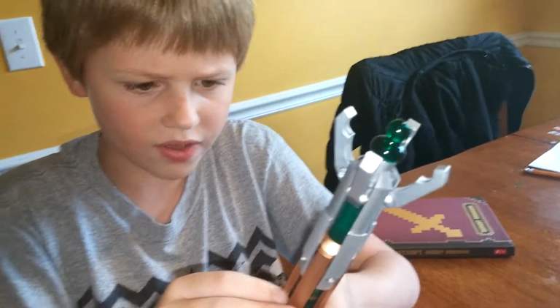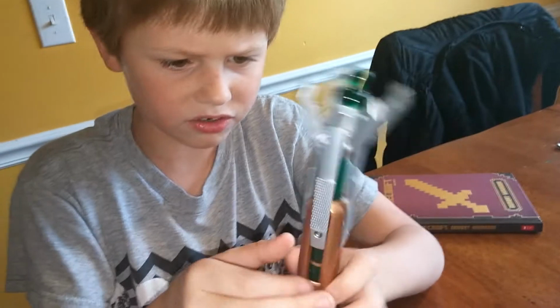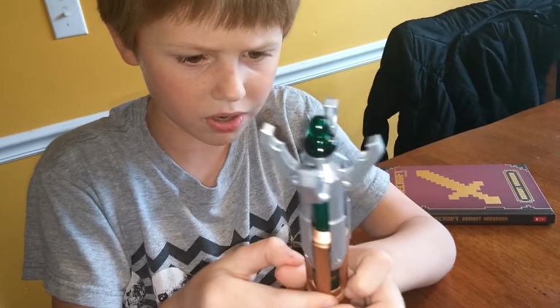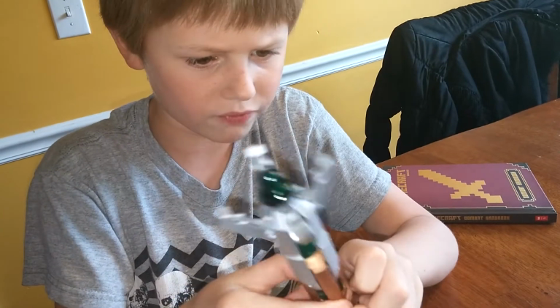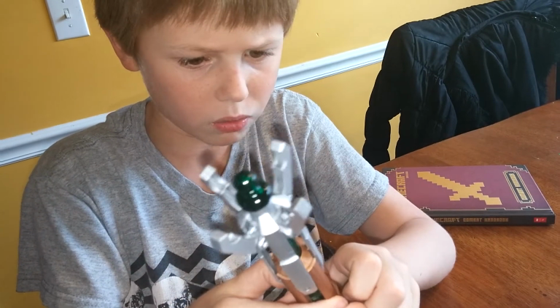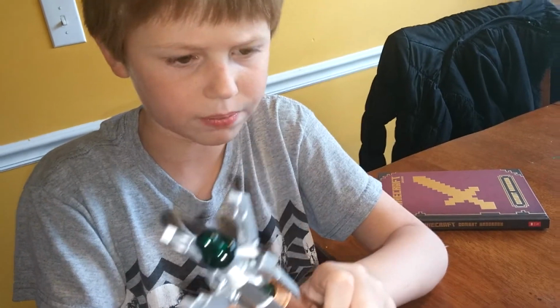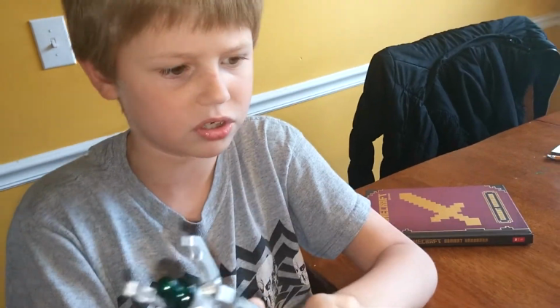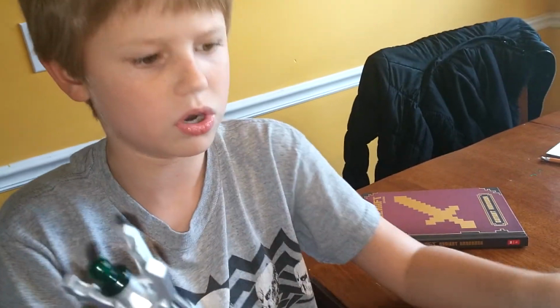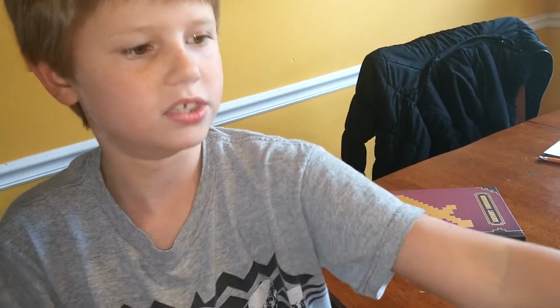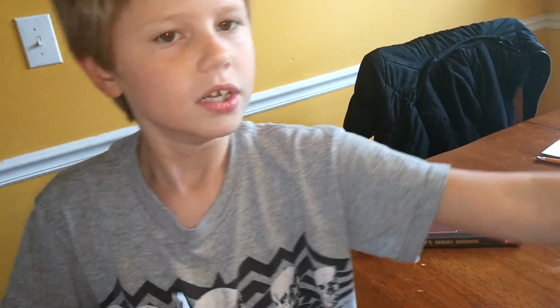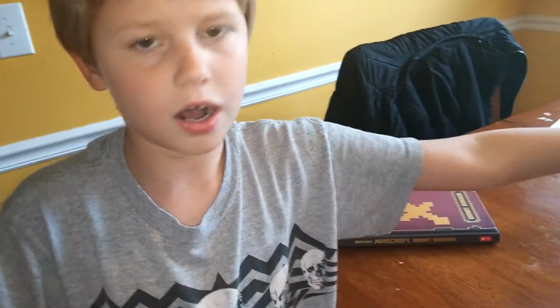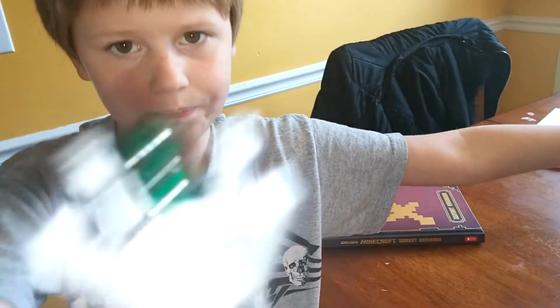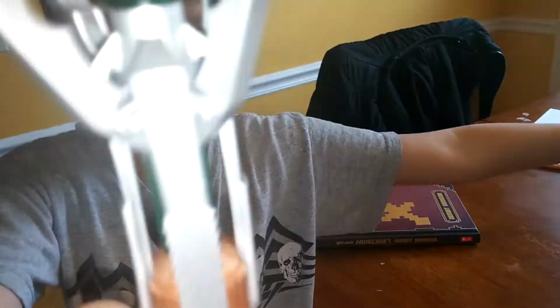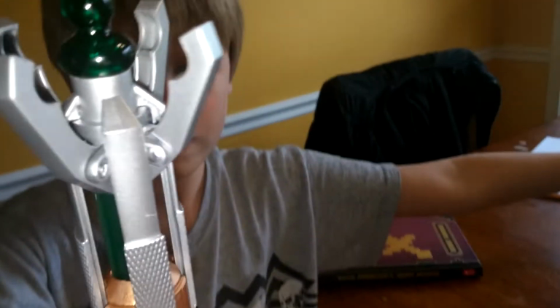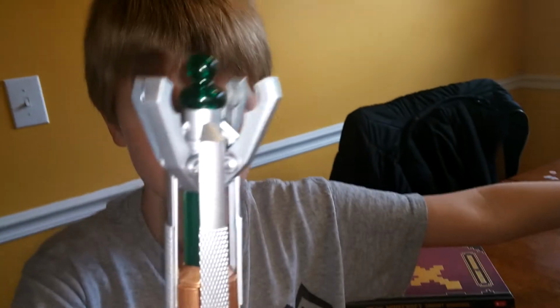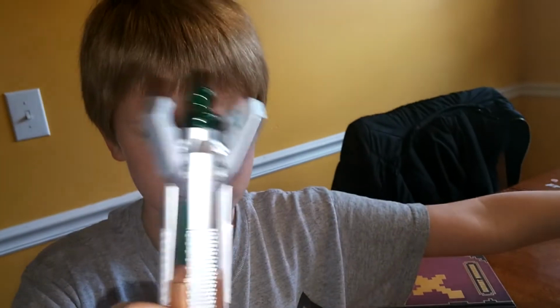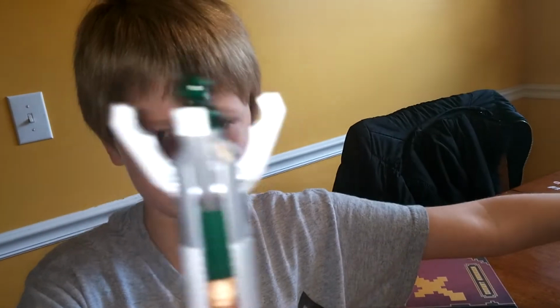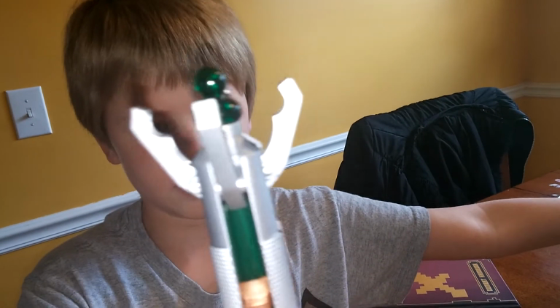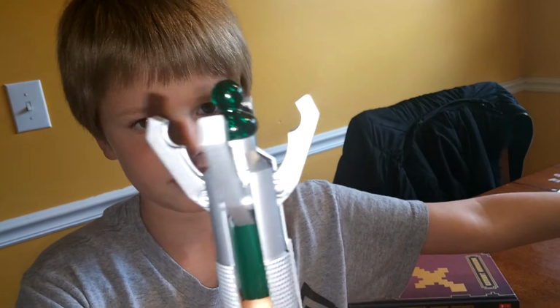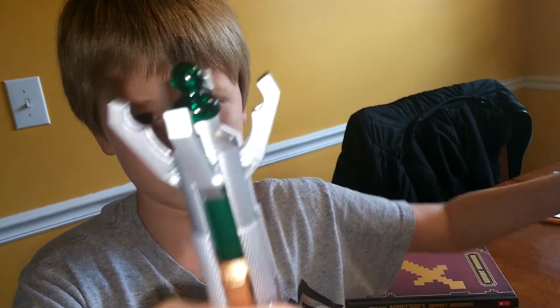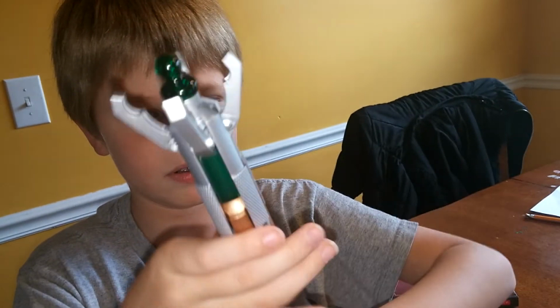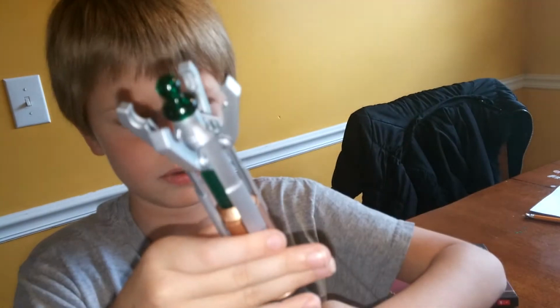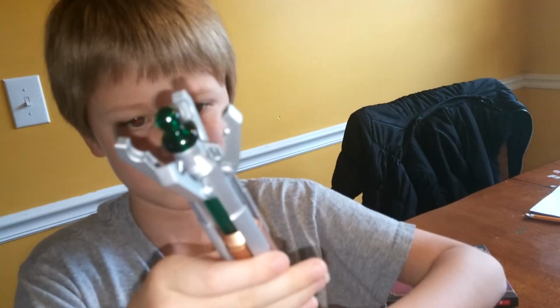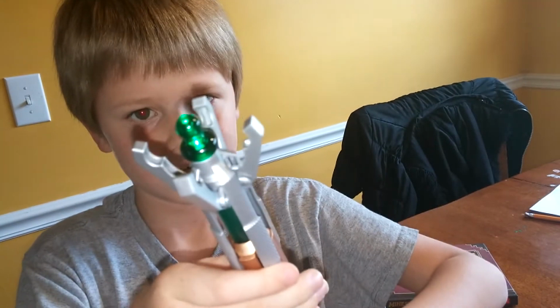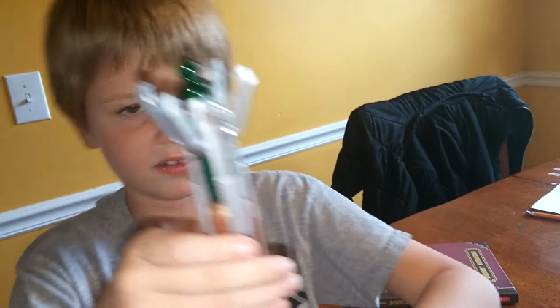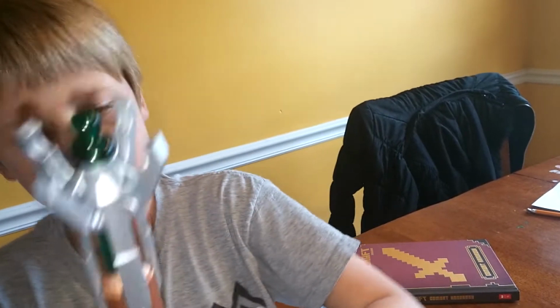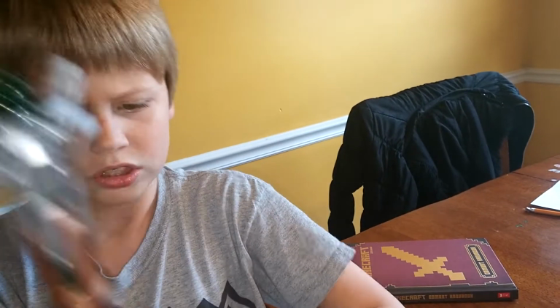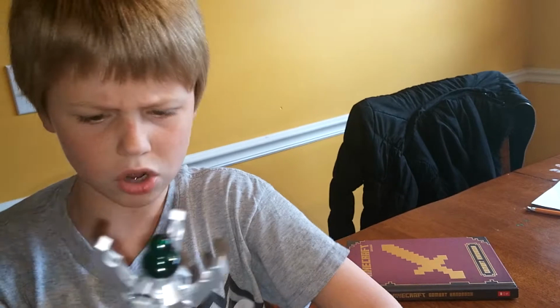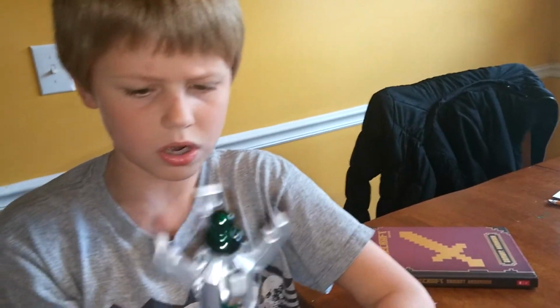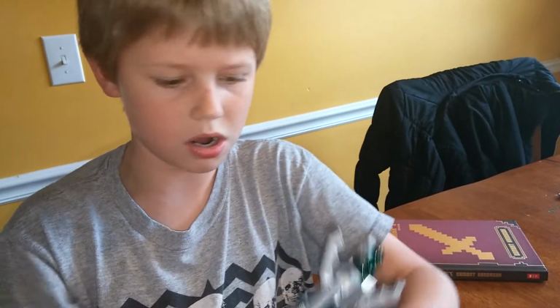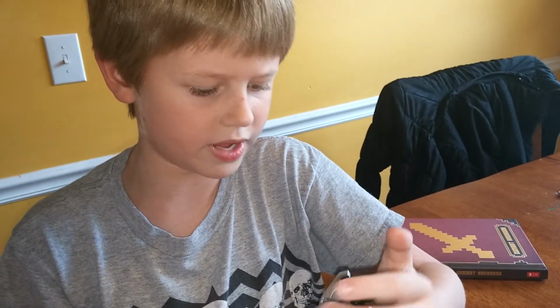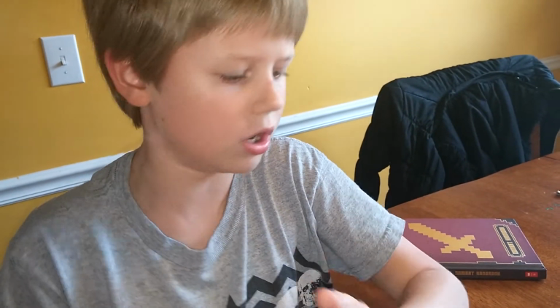And then you got this little one — I know what it was supposed to do. You just press it and it makes the sound. And that's all.